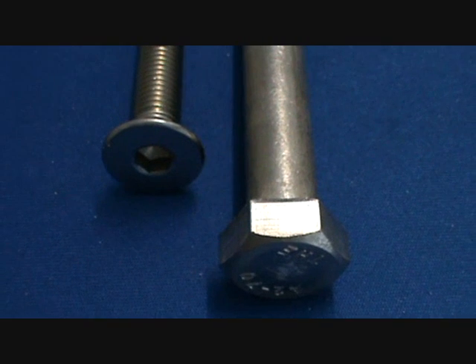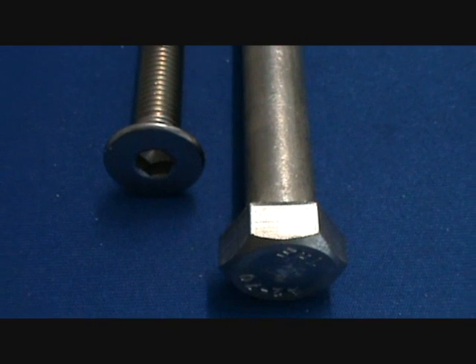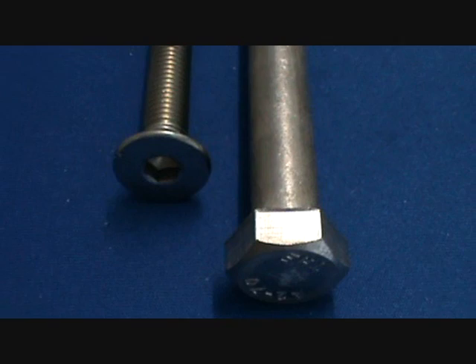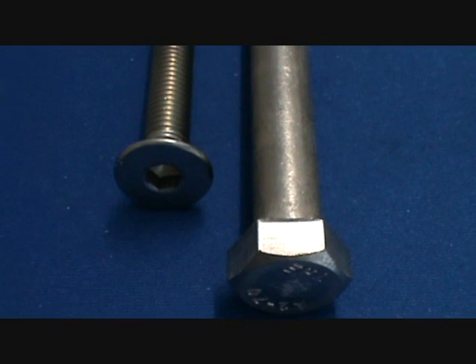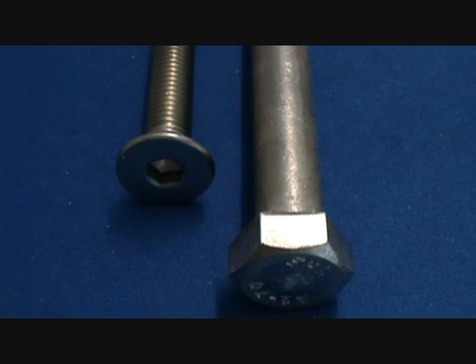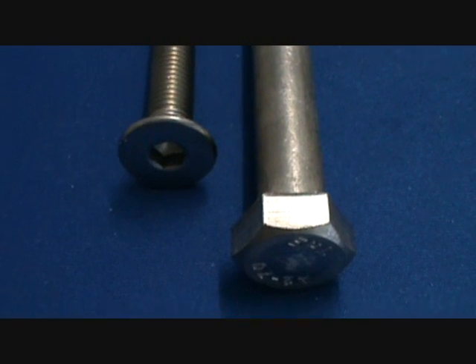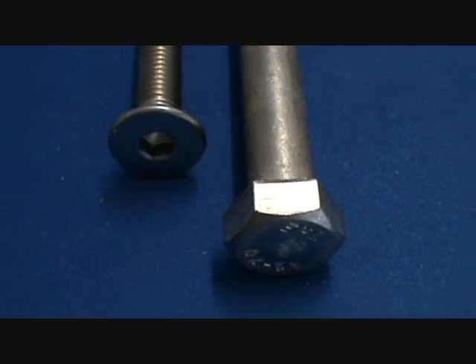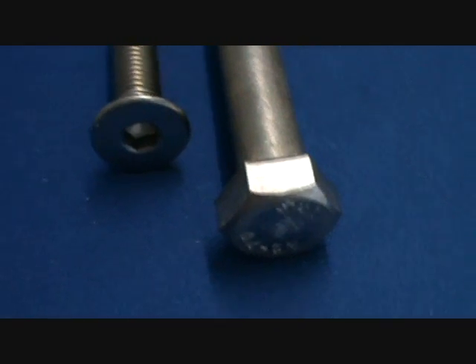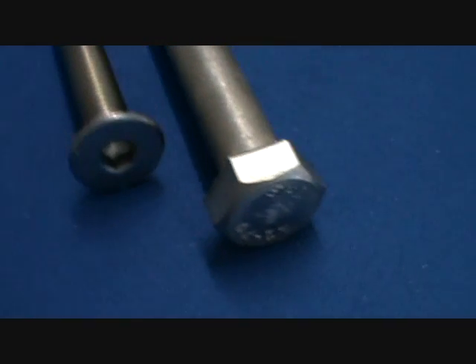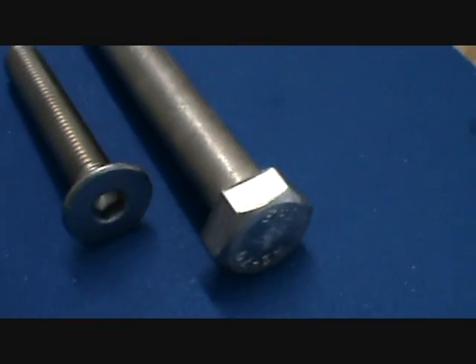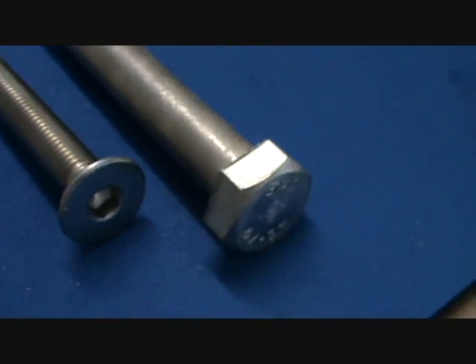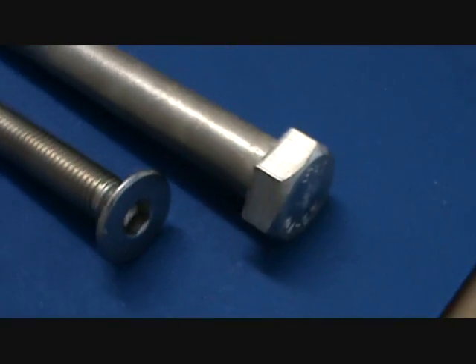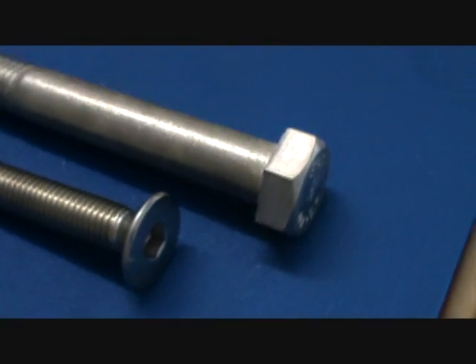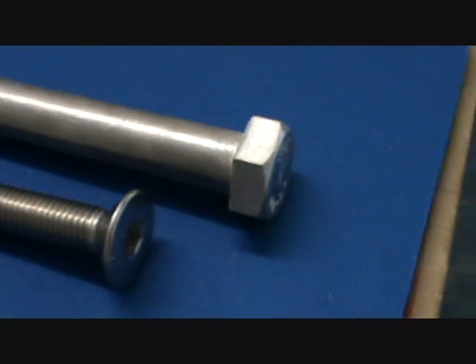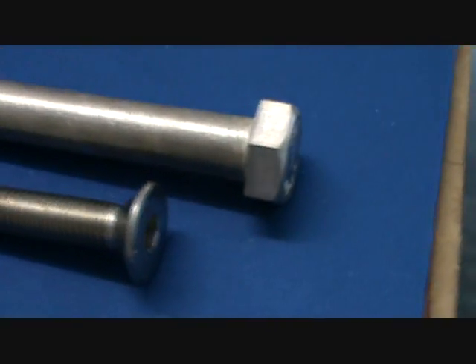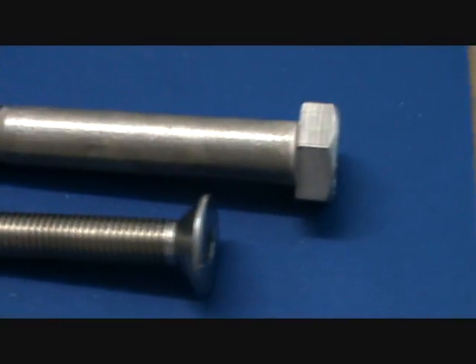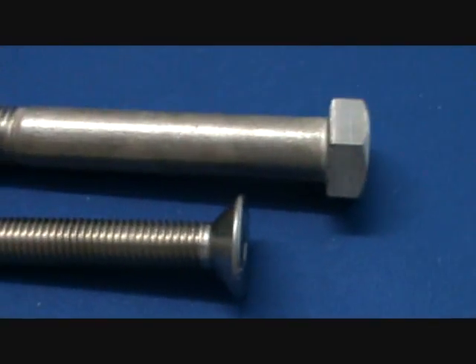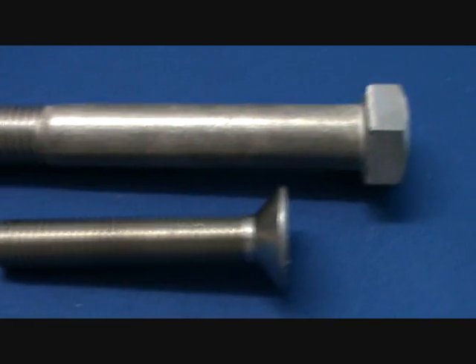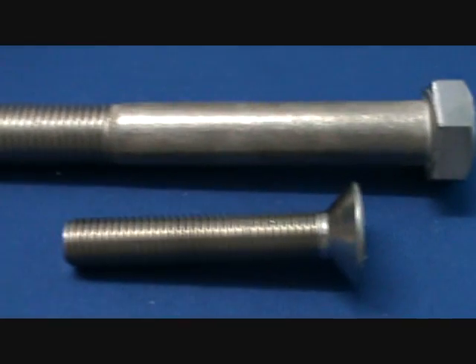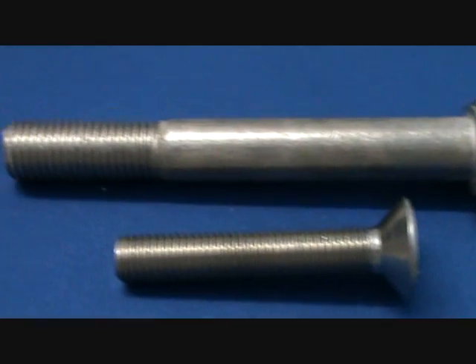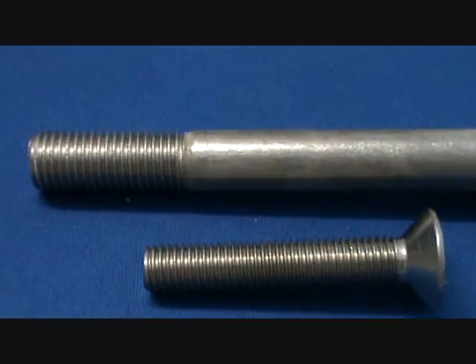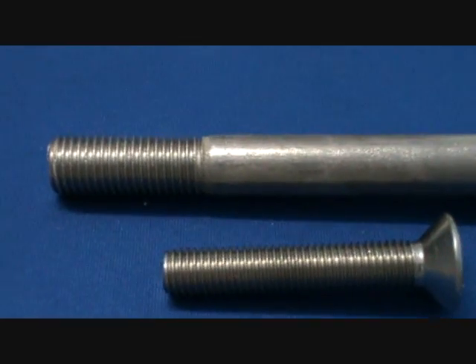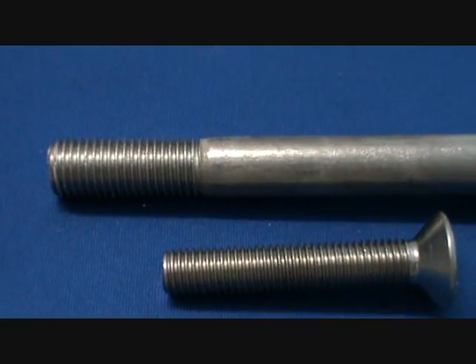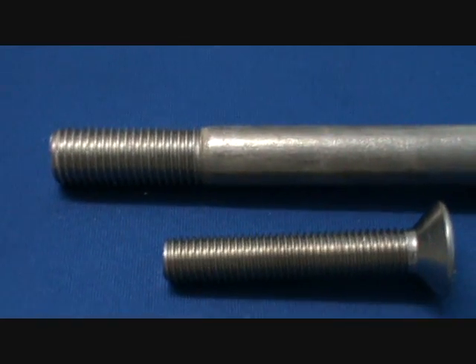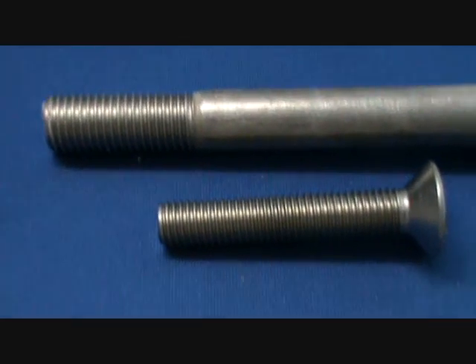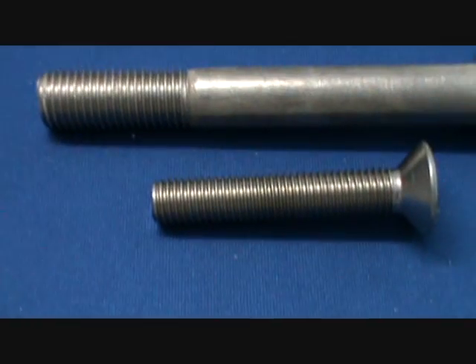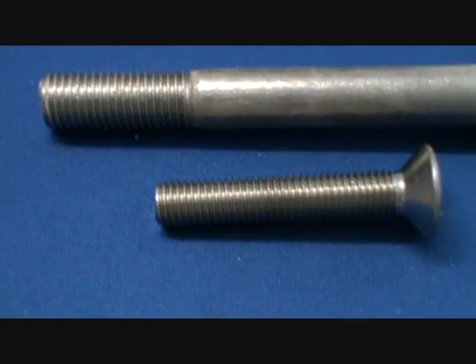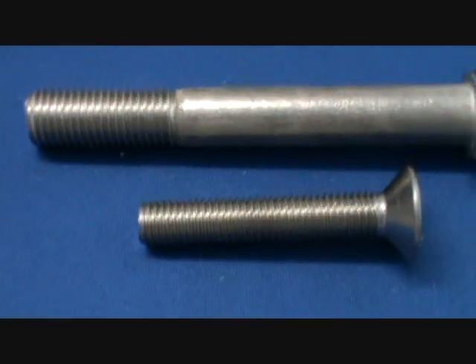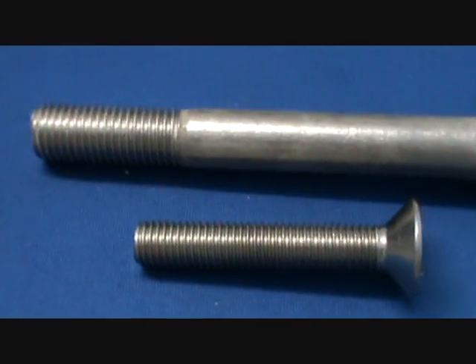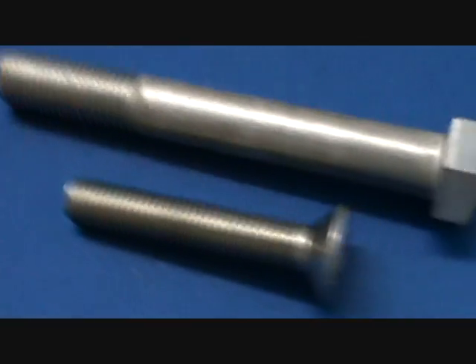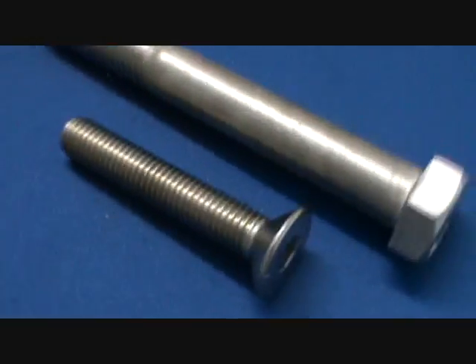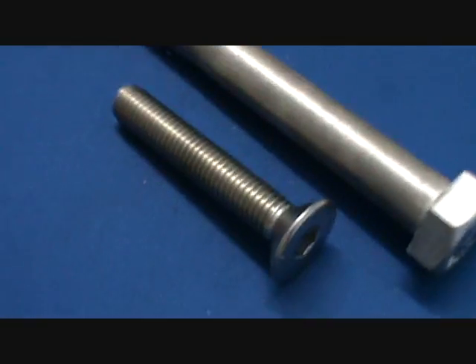Hi and welcome to Bolt Nuts Screws Online. Today we're just going to have a really quick look at some fast and easy ways to identify the size and the type of the bolt that you might have.